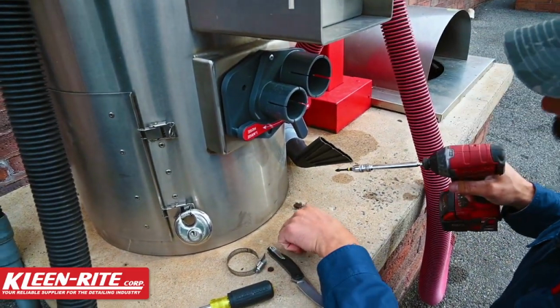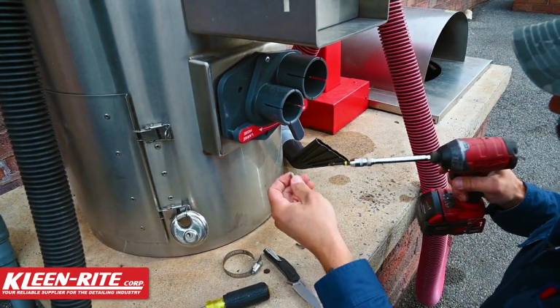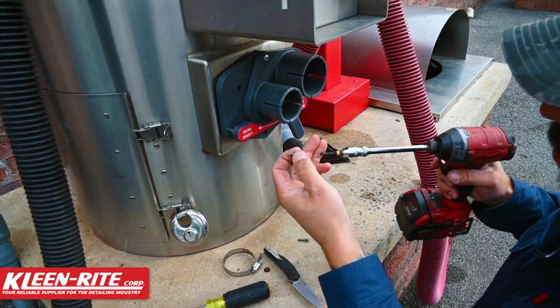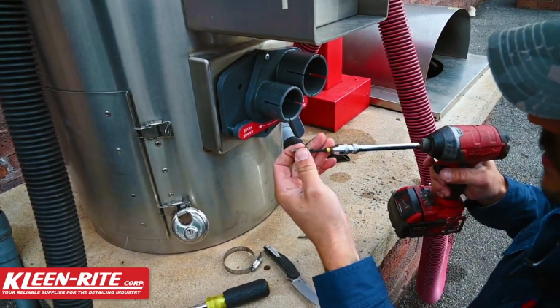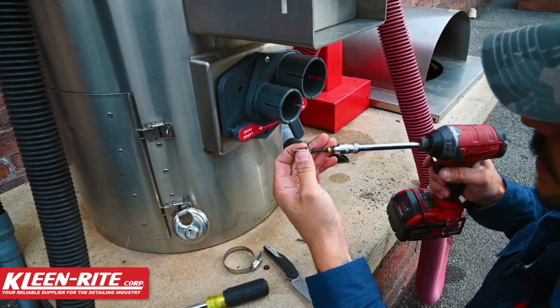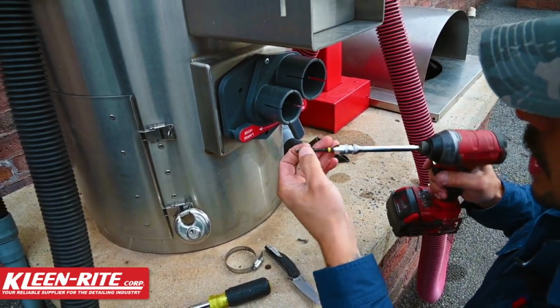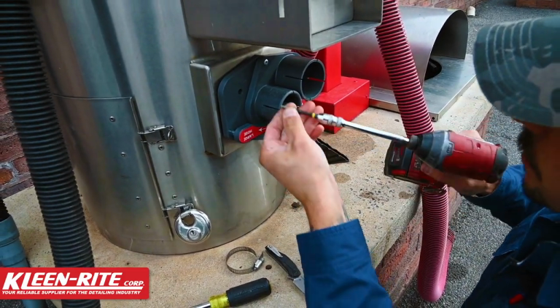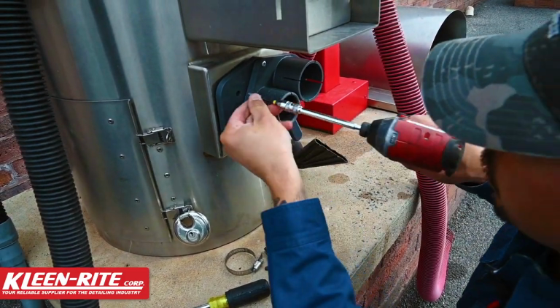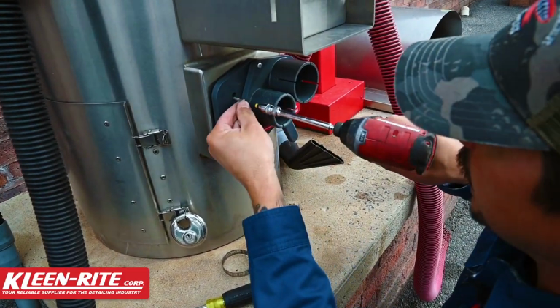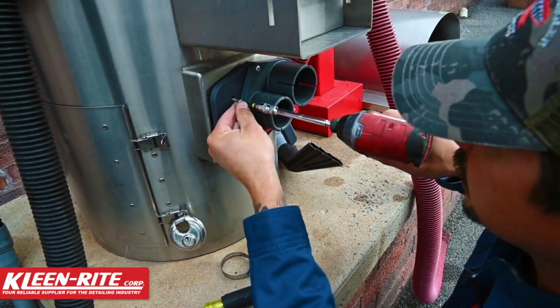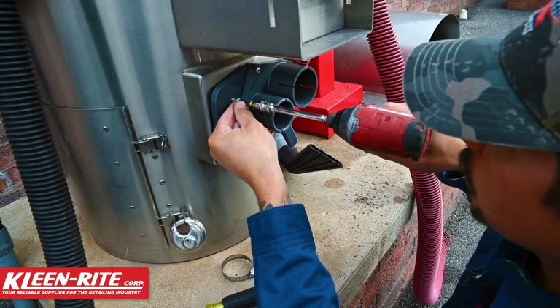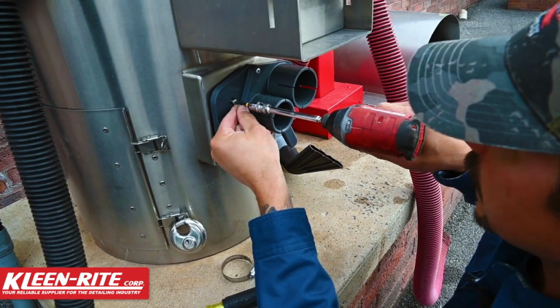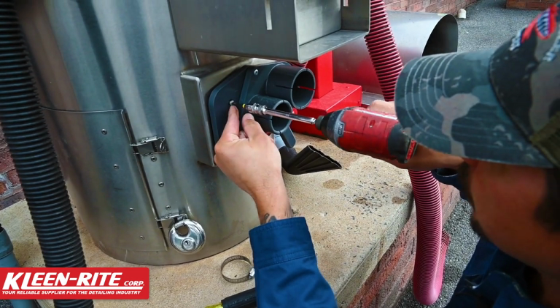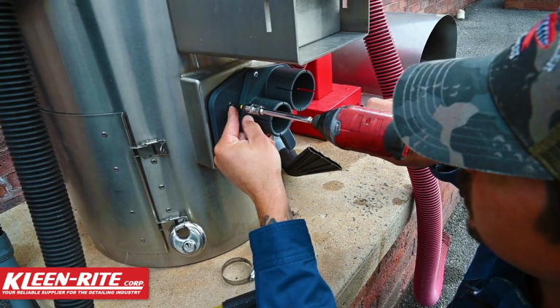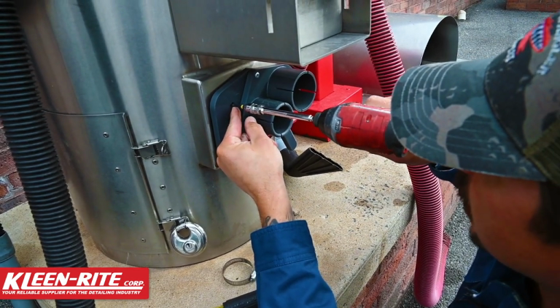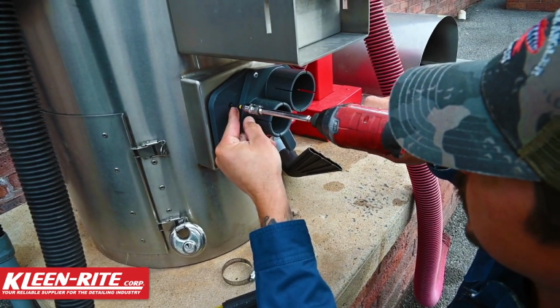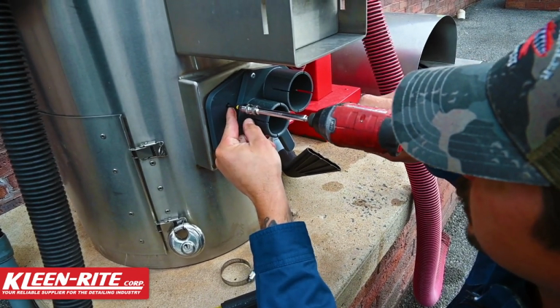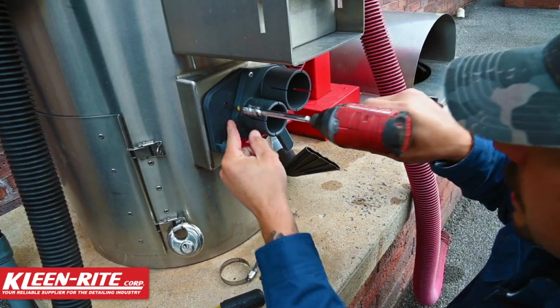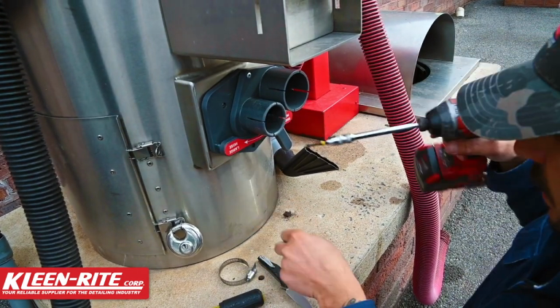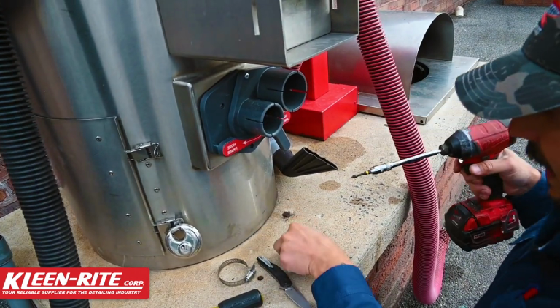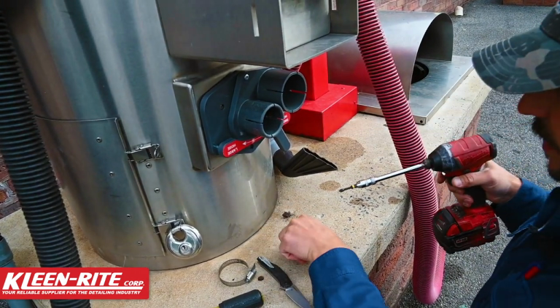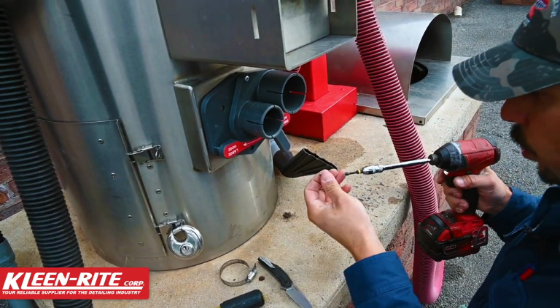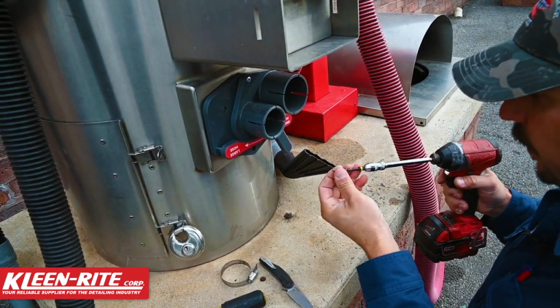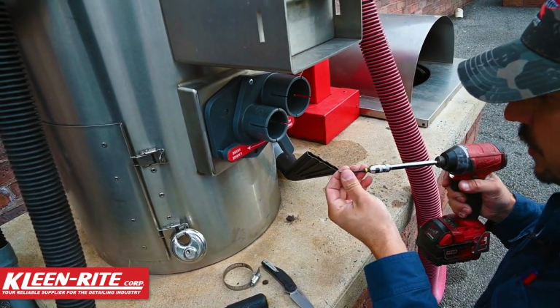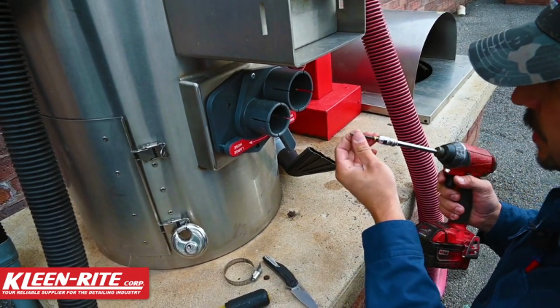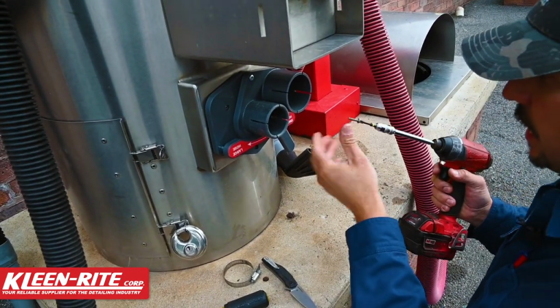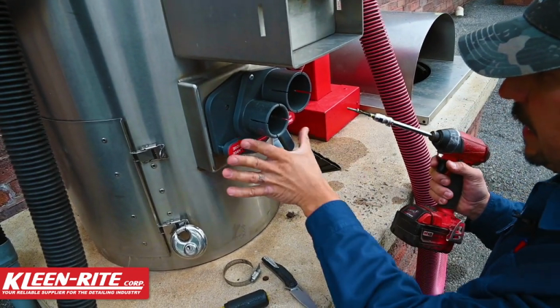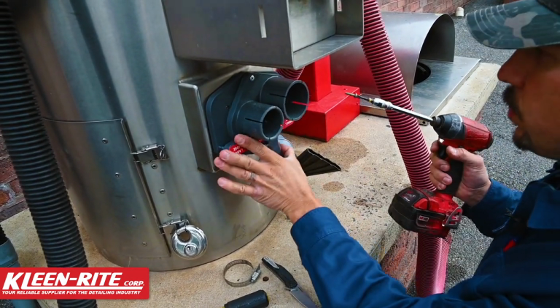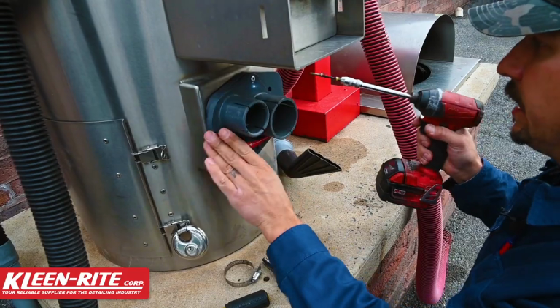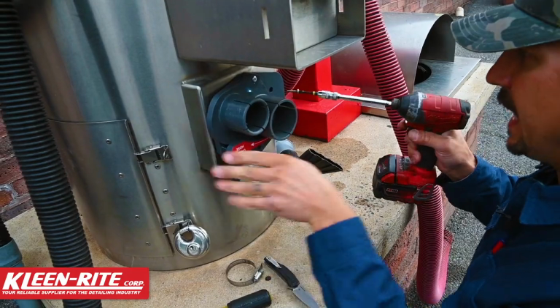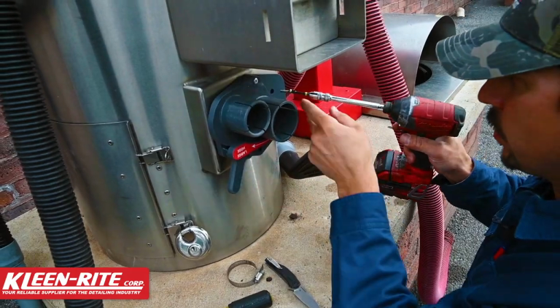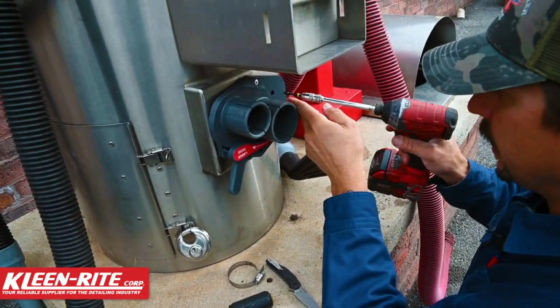We don't want to send them home right away — you want to get all the screws started, kind of get this pulled flush, and then we'll tighten them down accordingly.